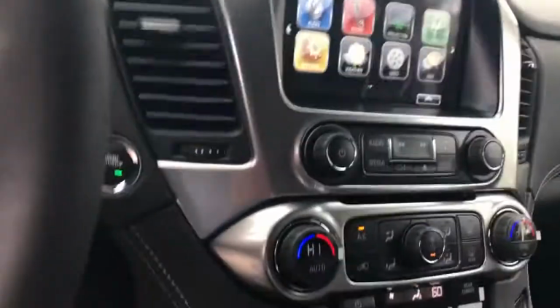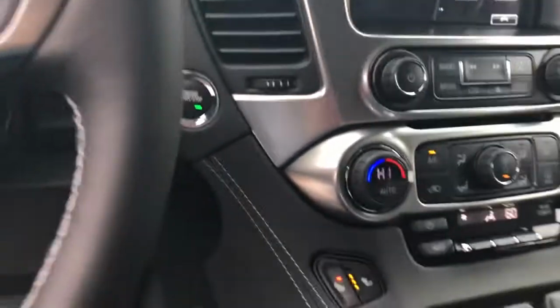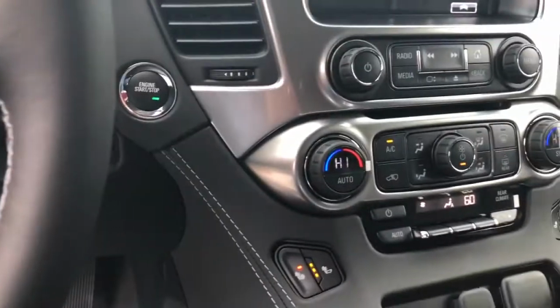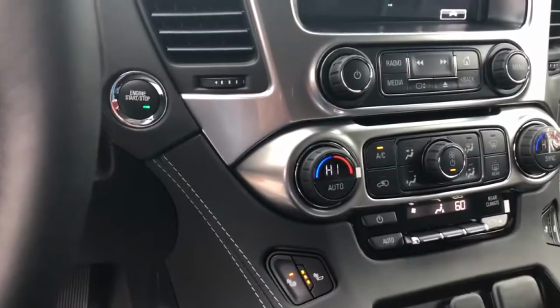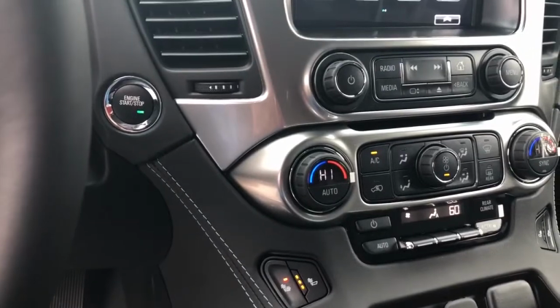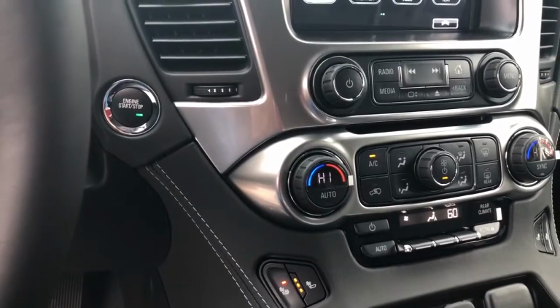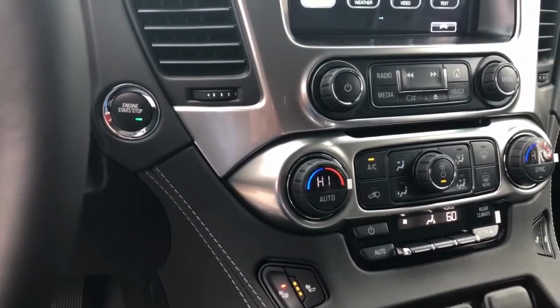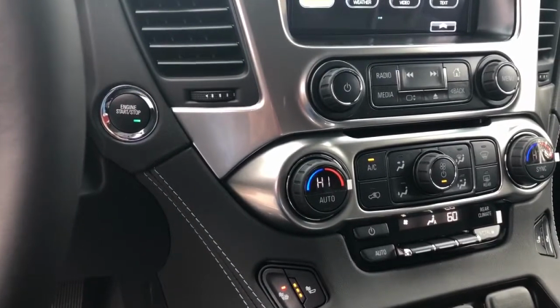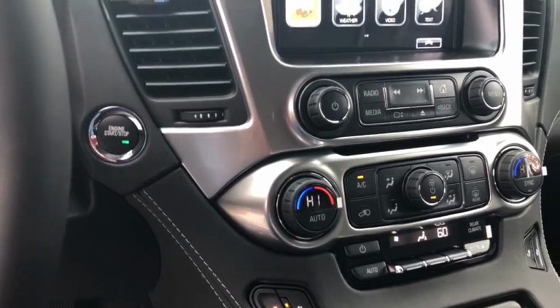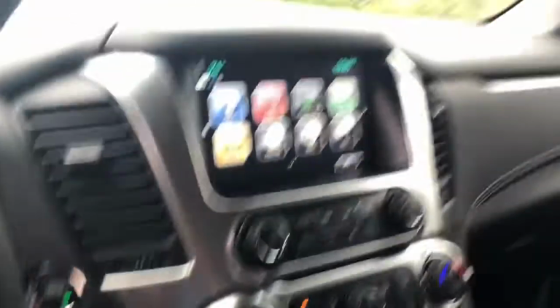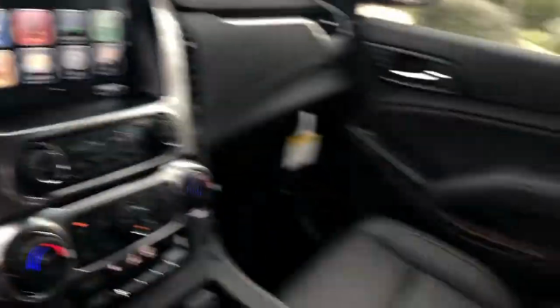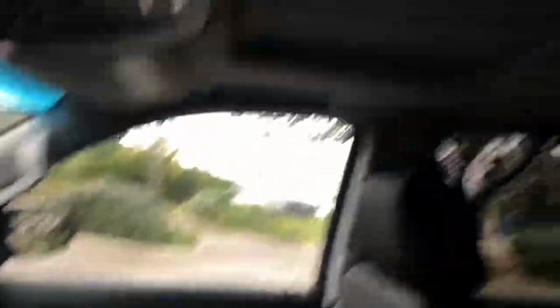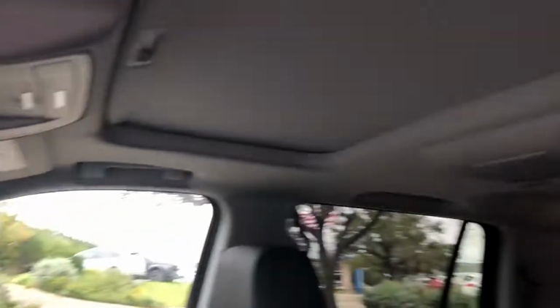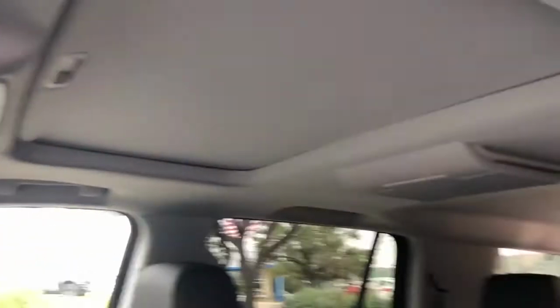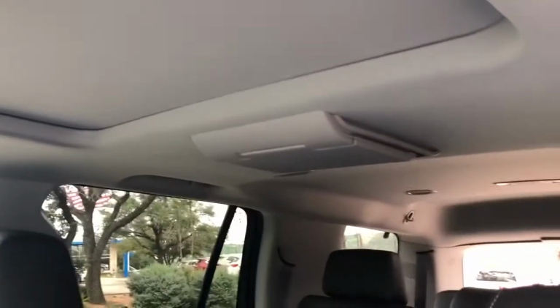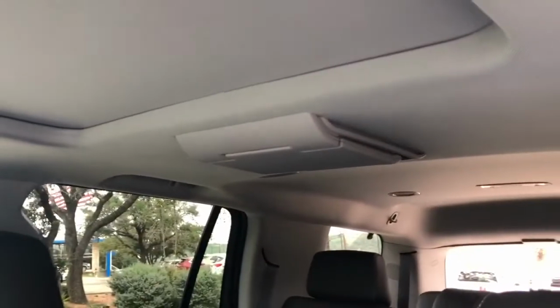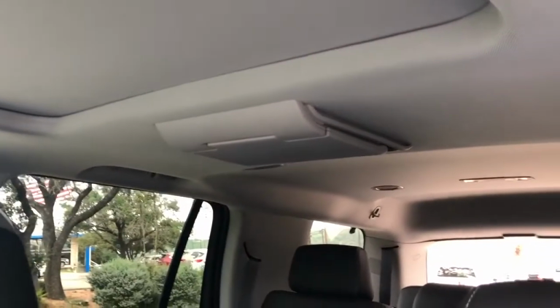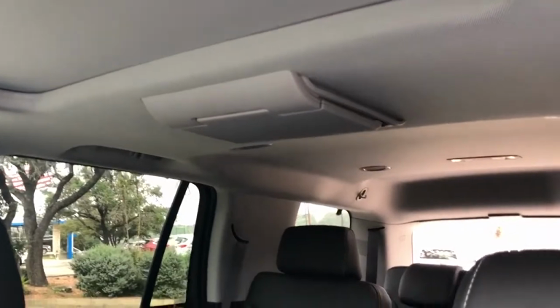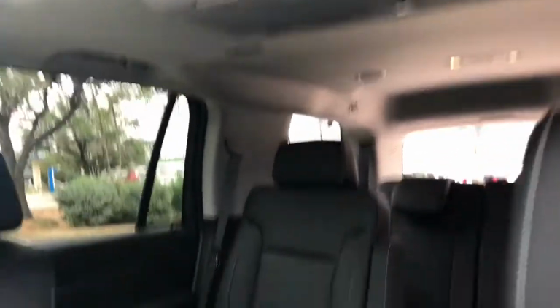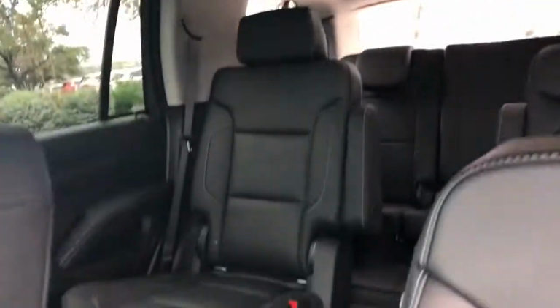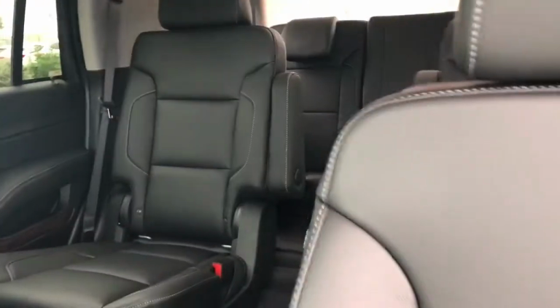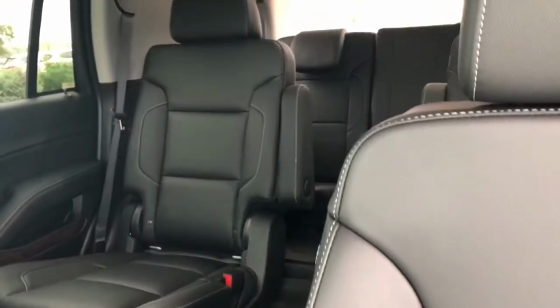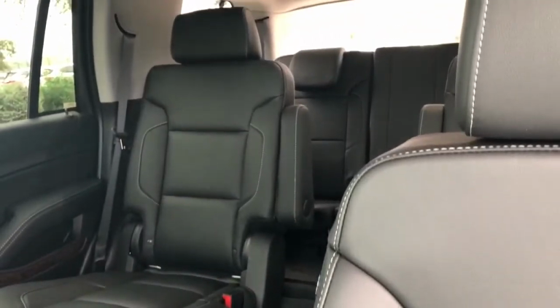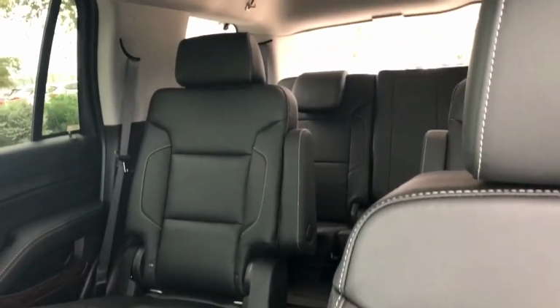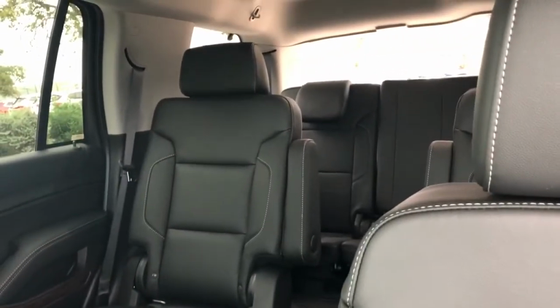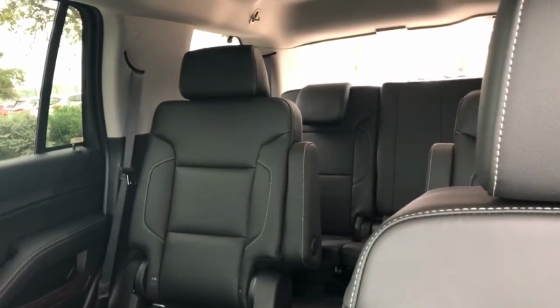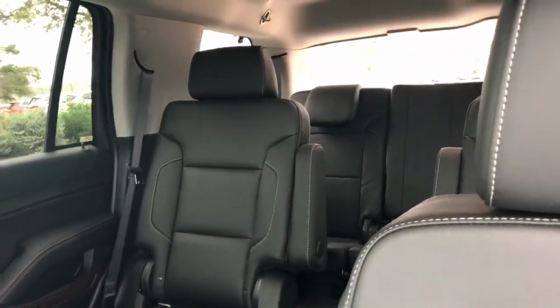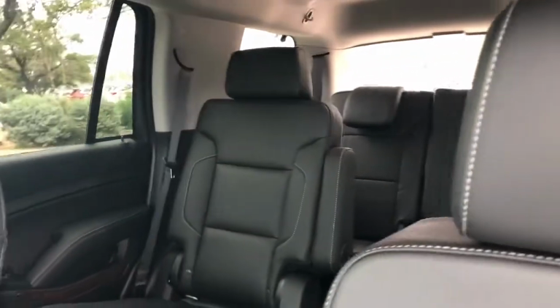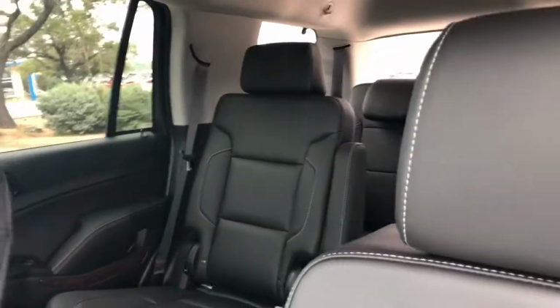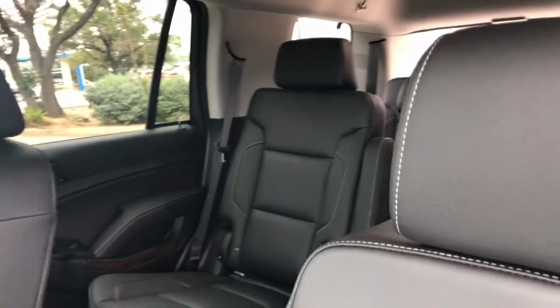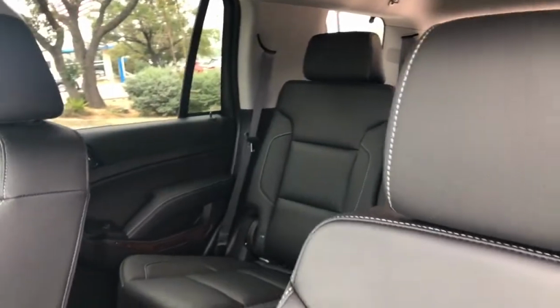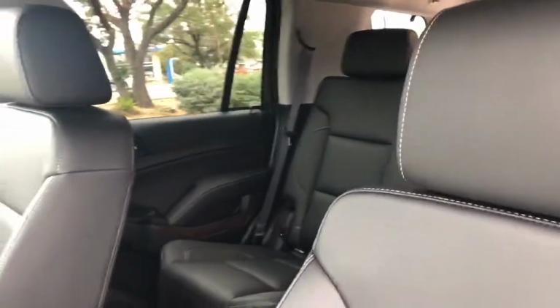You do have dual climate control as well as rear climate control and heated seats. There's that beautiful sunroof and that beautiful DVD player. Bucket seats in the middle and bench in the back — this vehicle will hold seven.